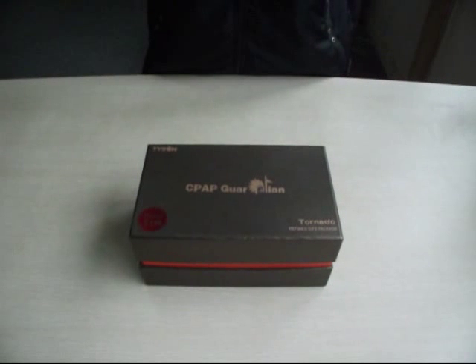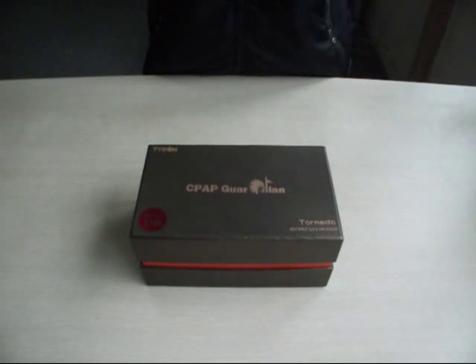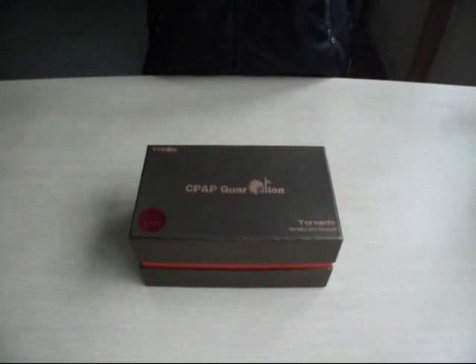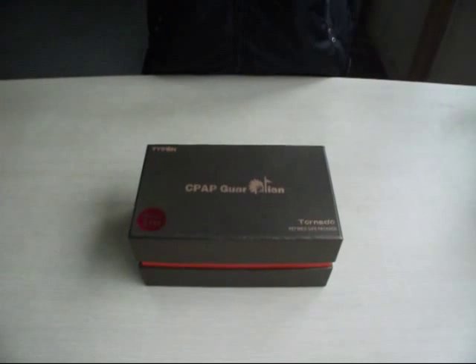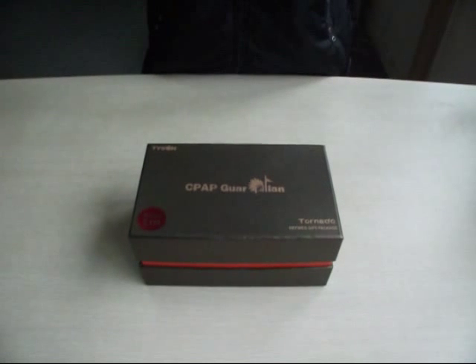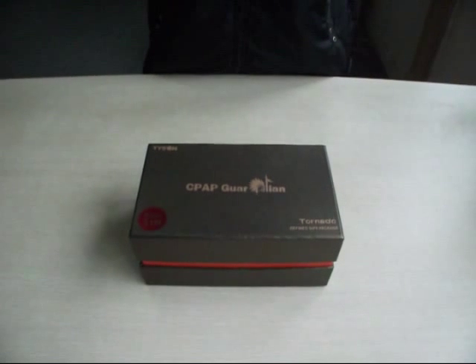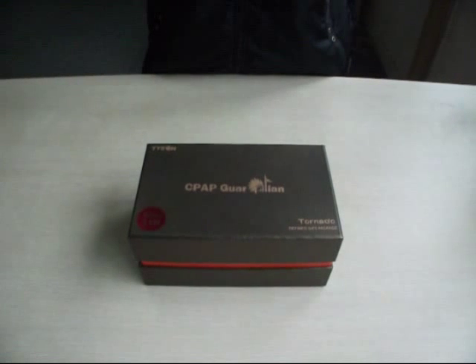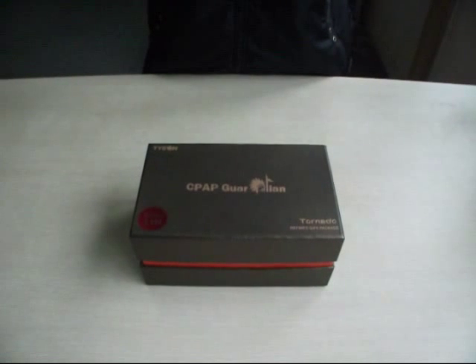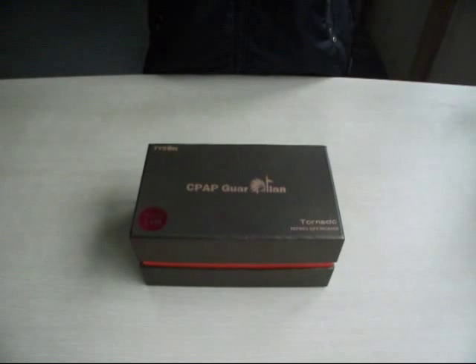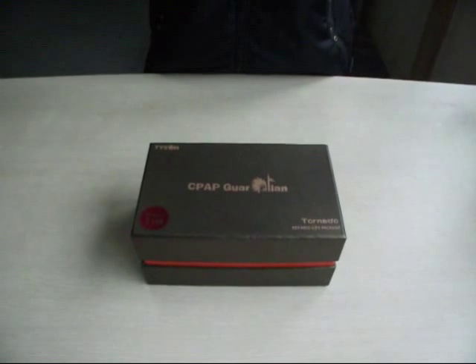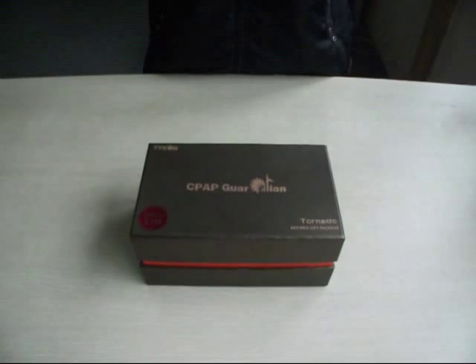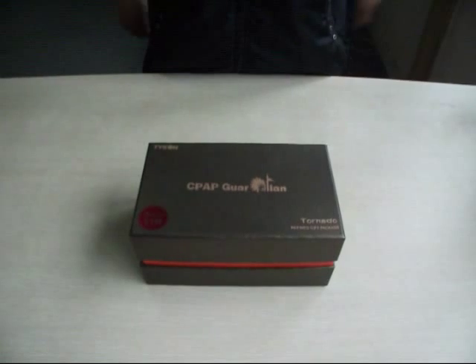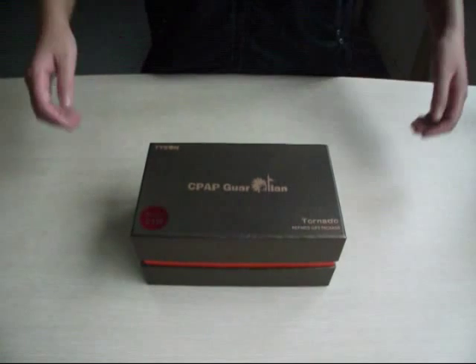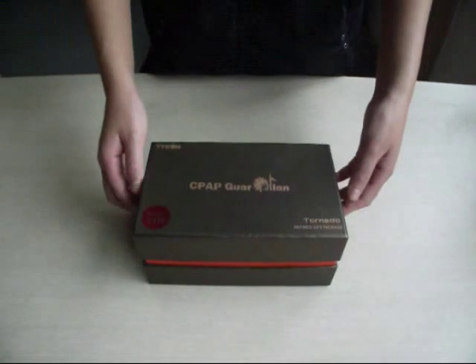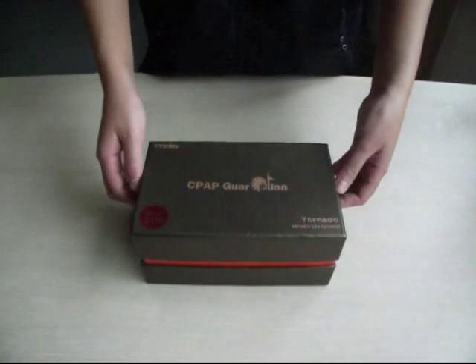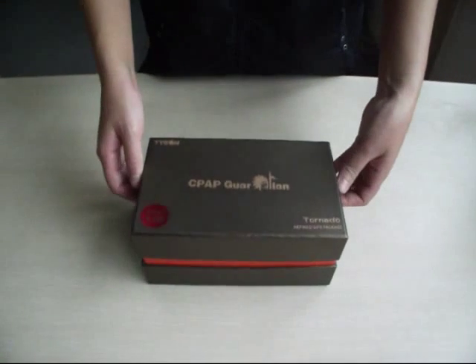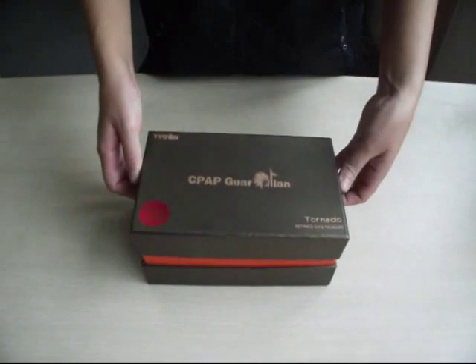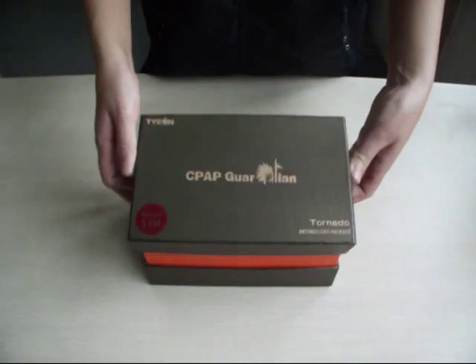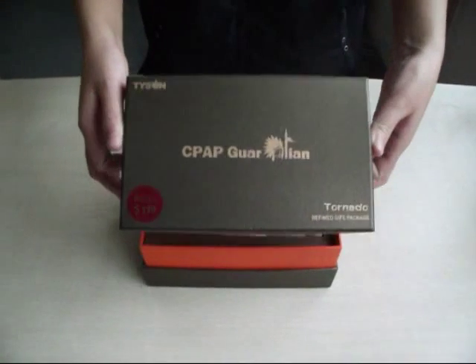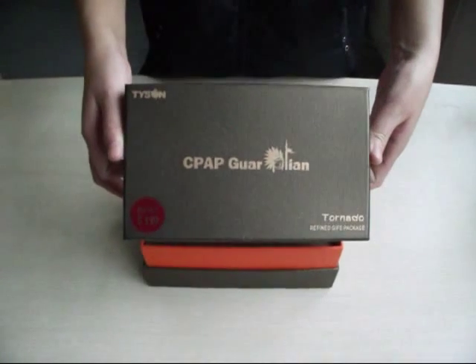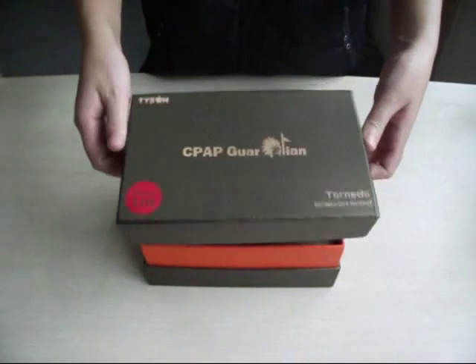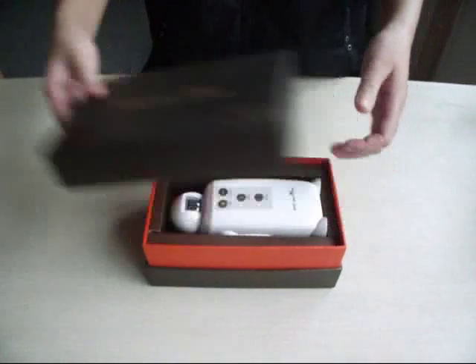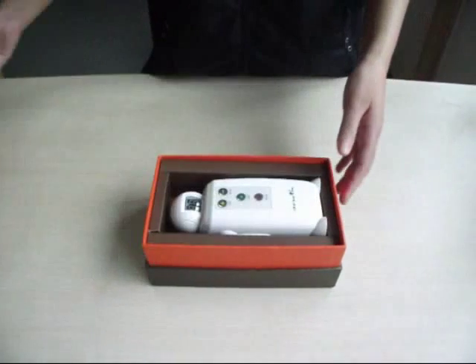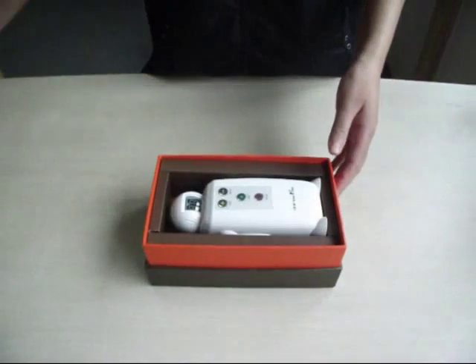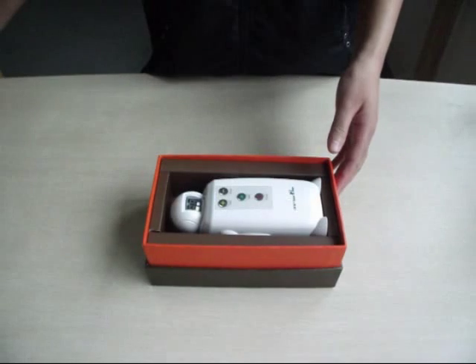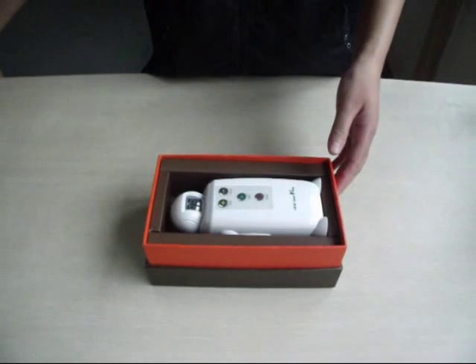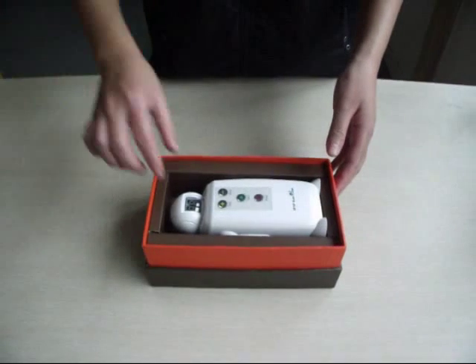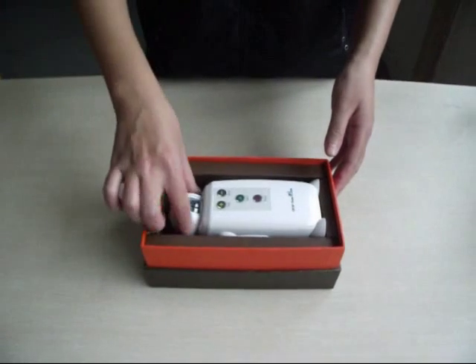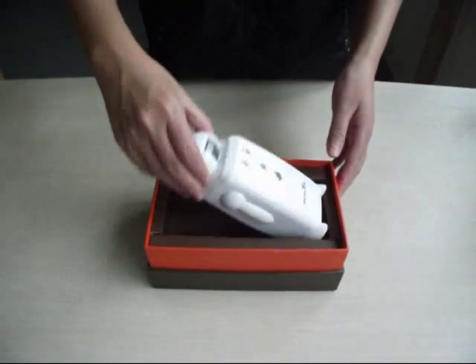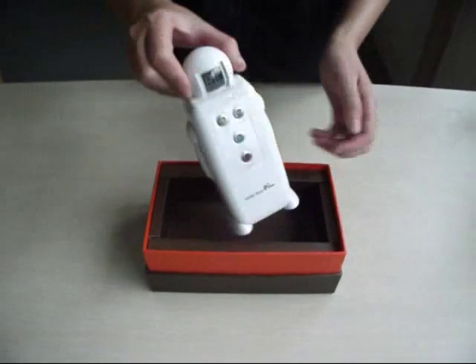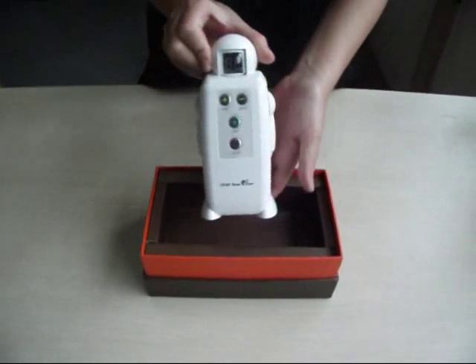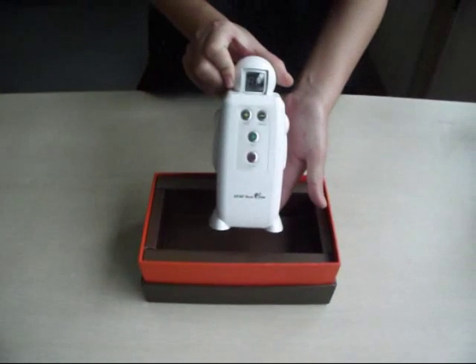Tornado Using Steps — Part One. Step 1: Open the special gift box and take out the disinfecting machine Tornado.